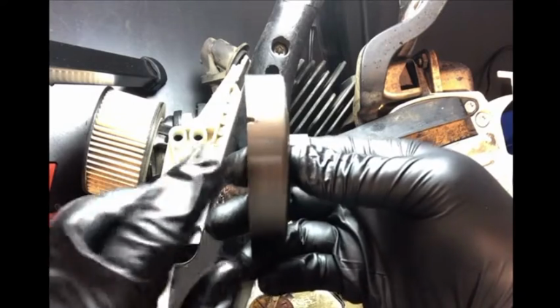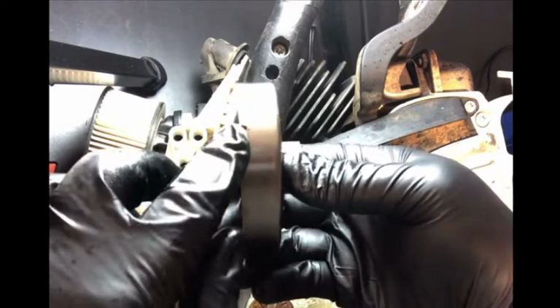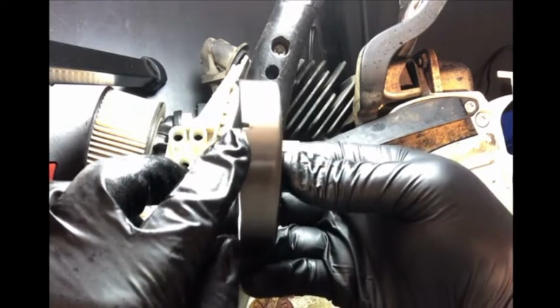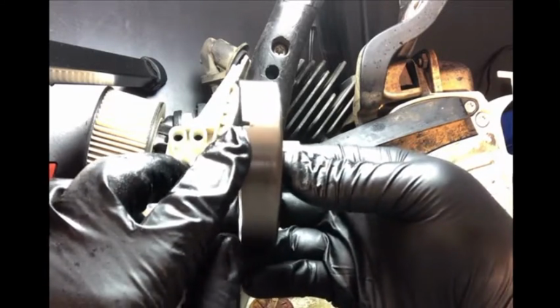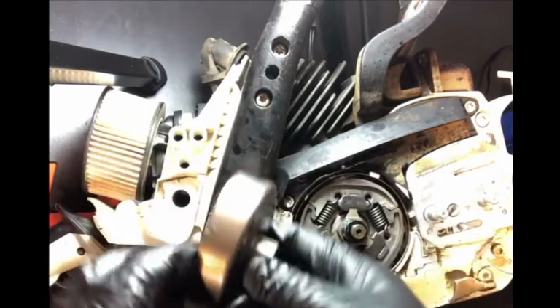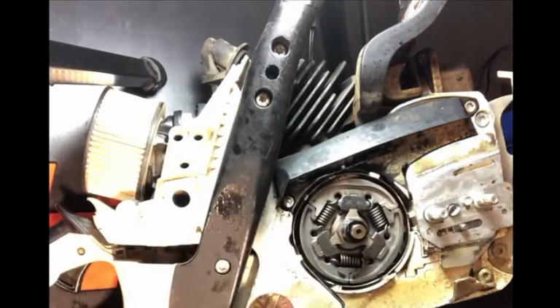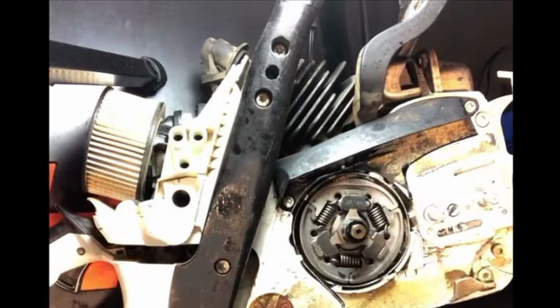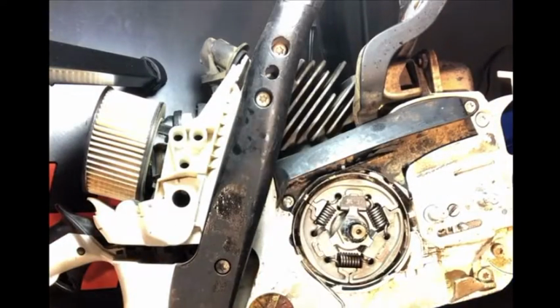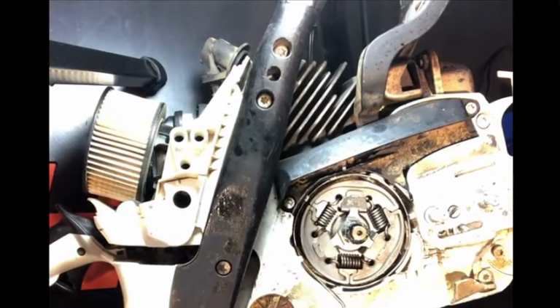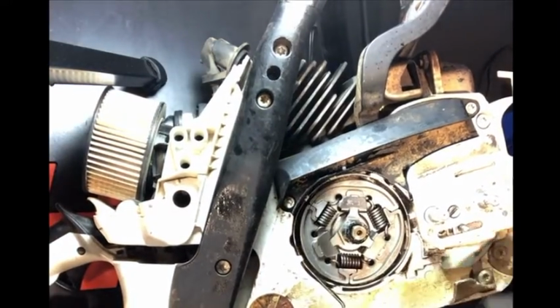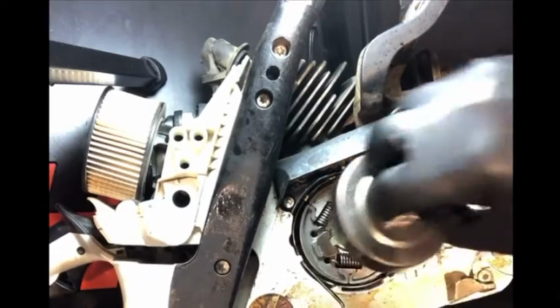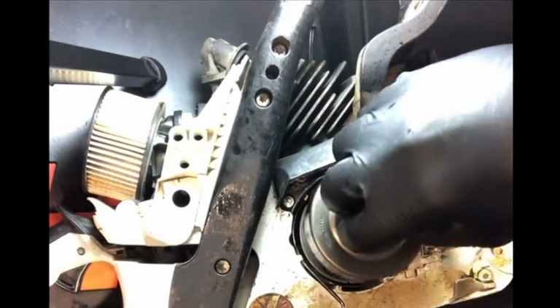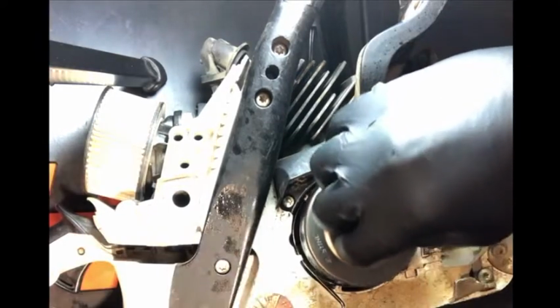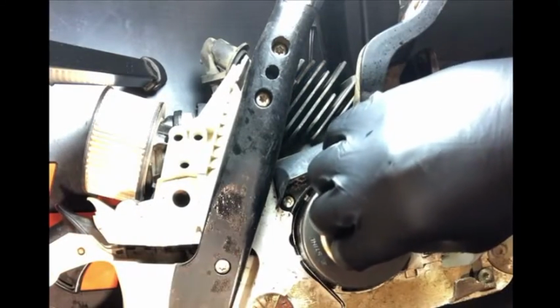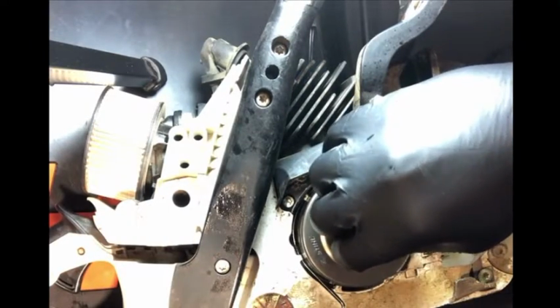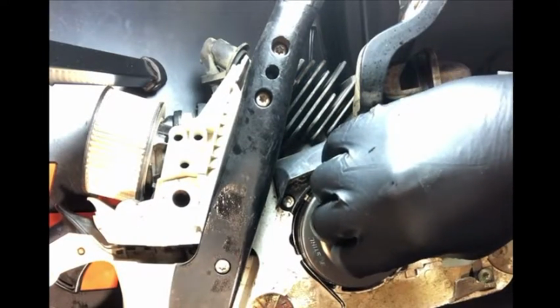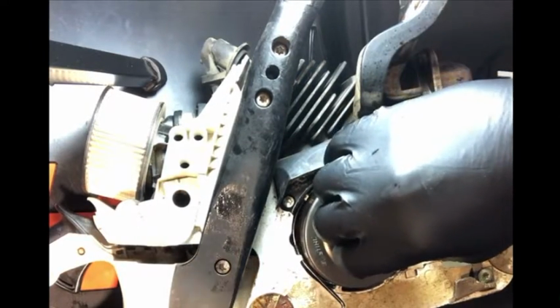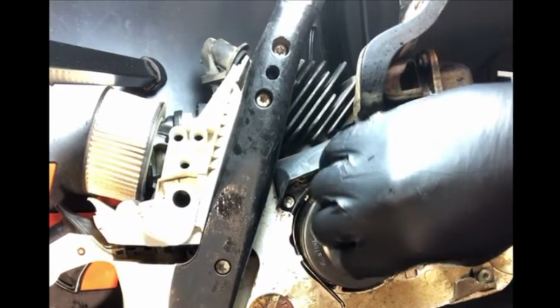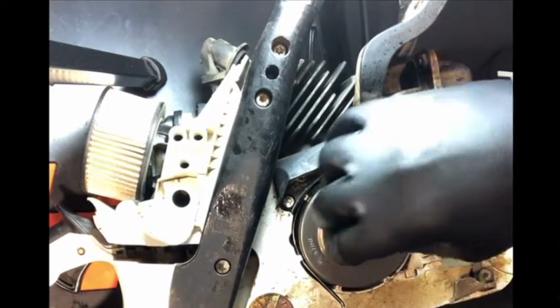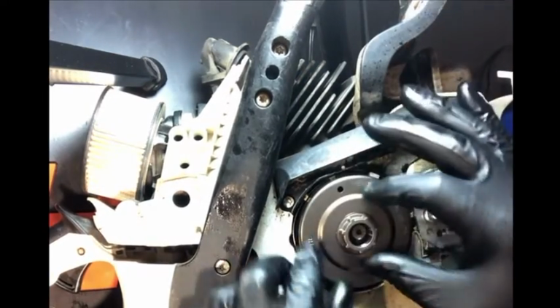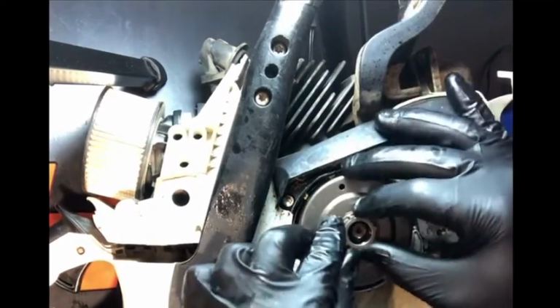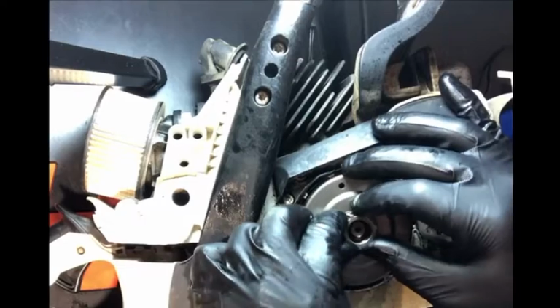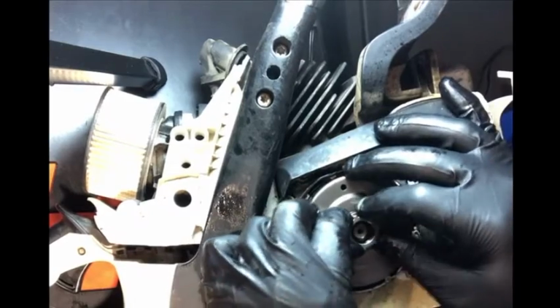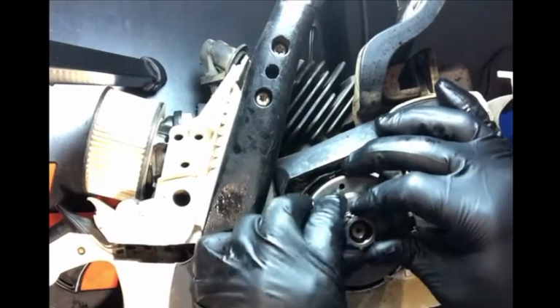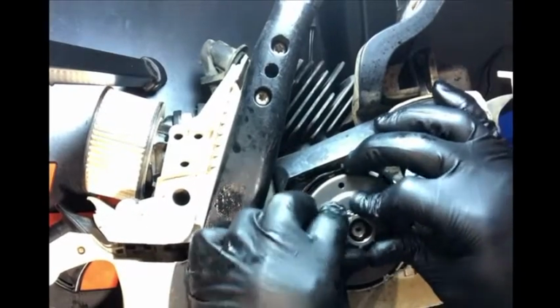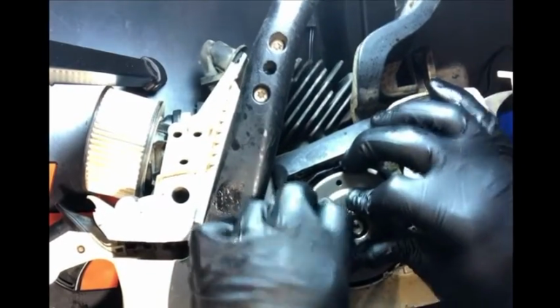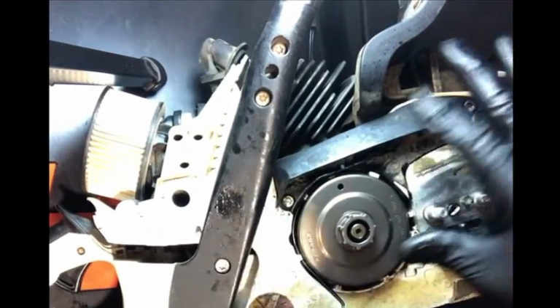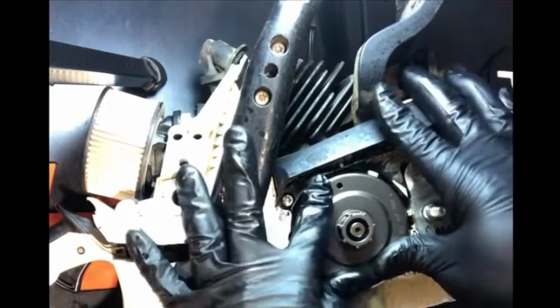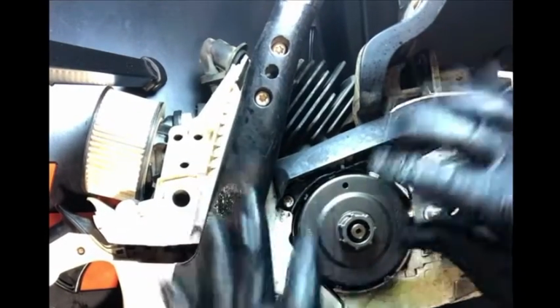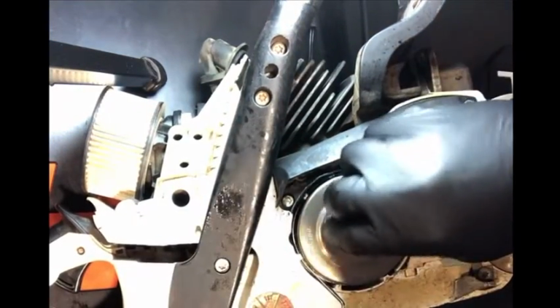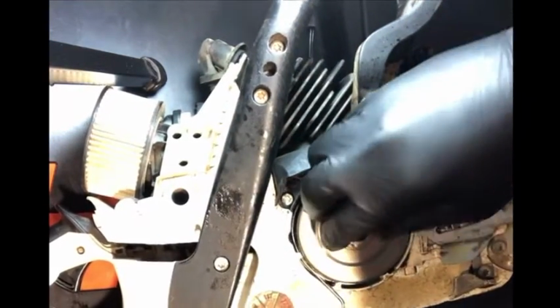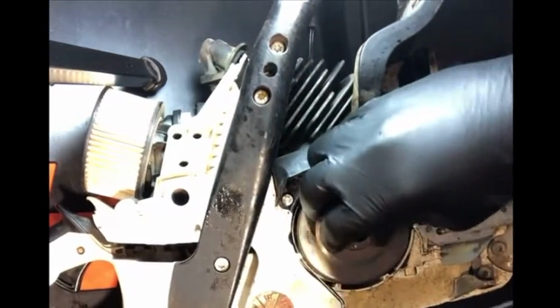Notice this little gap right there — that's going to be for your worm gear that we just put on. You have to line that hole with the little bar that goes out from your worm gear, and then go ahead and seat that on there and push down.